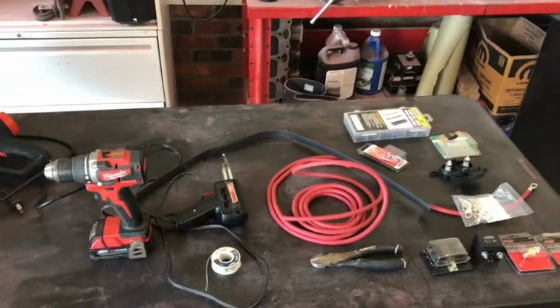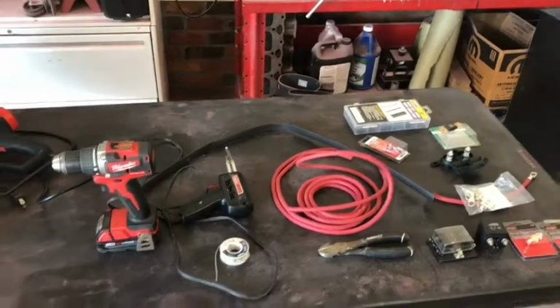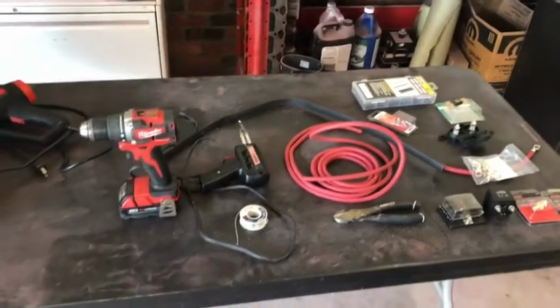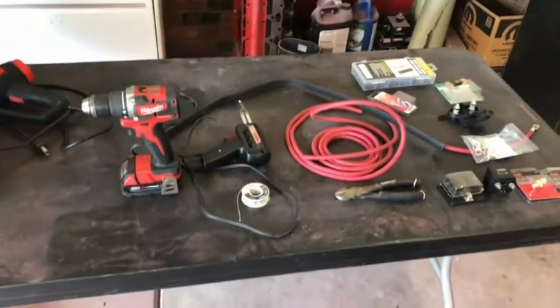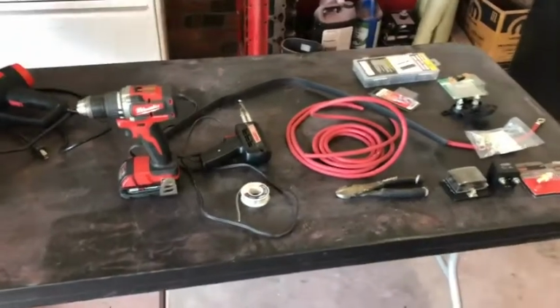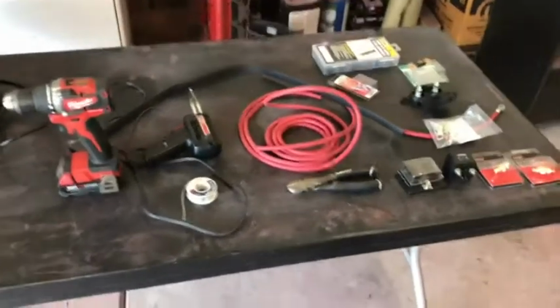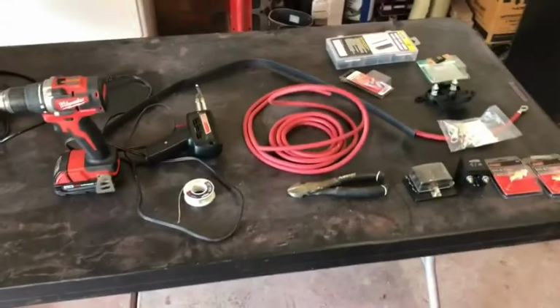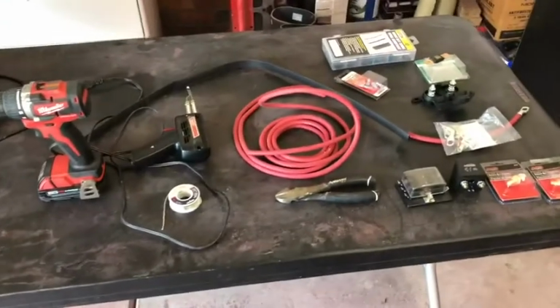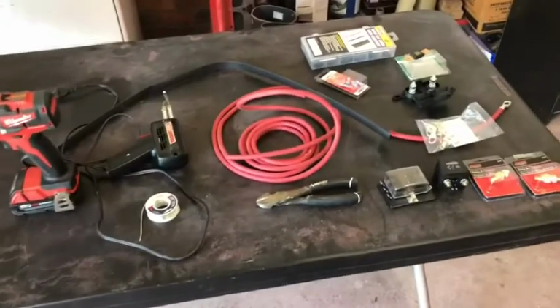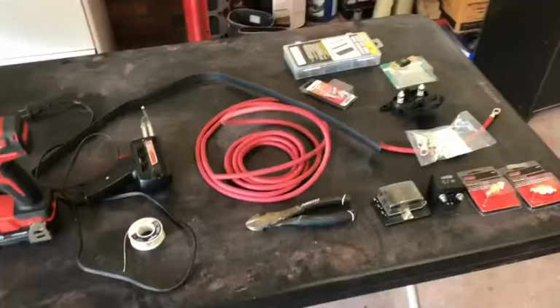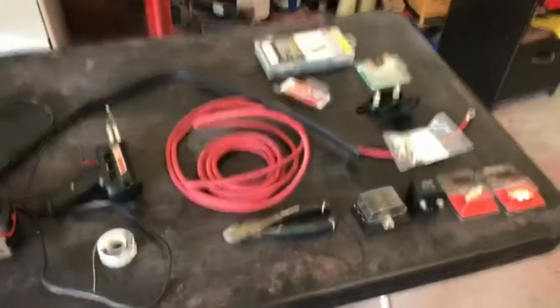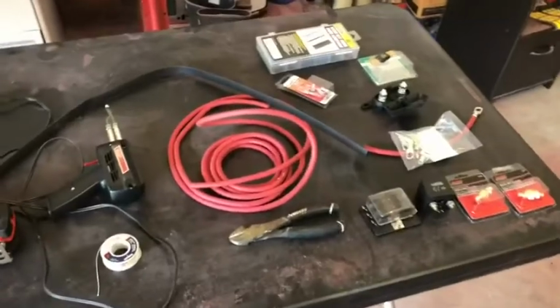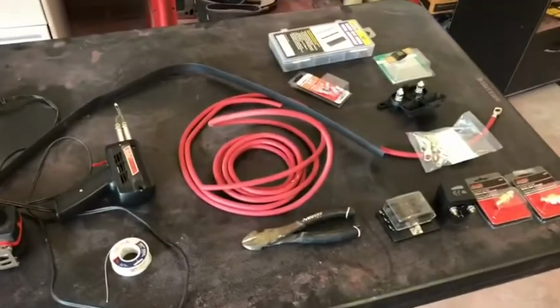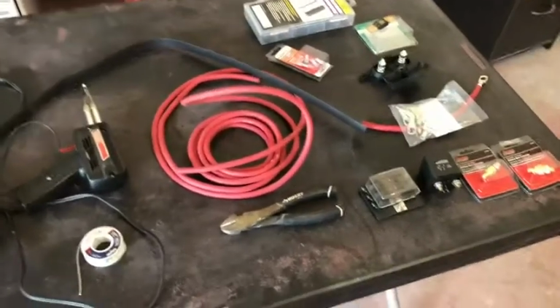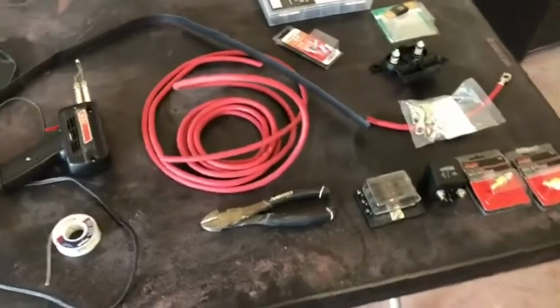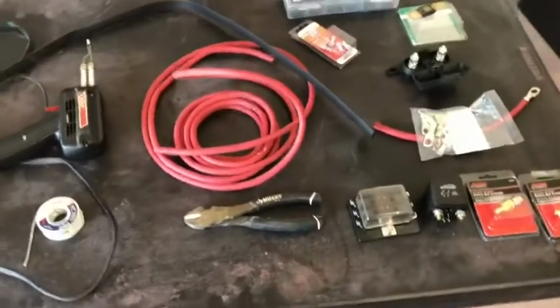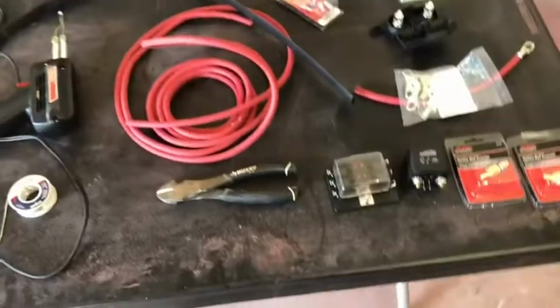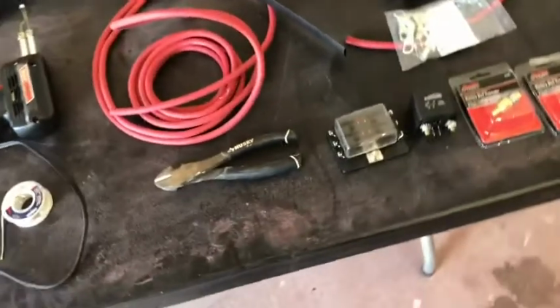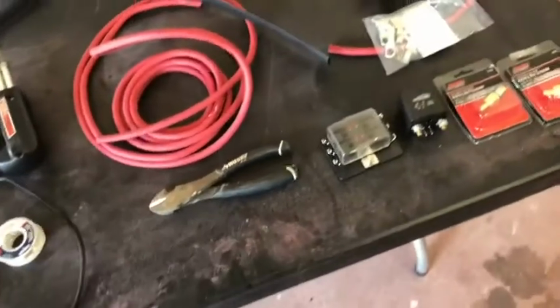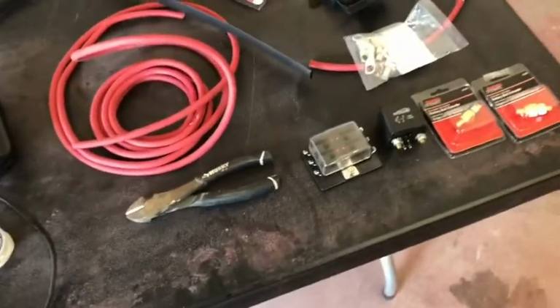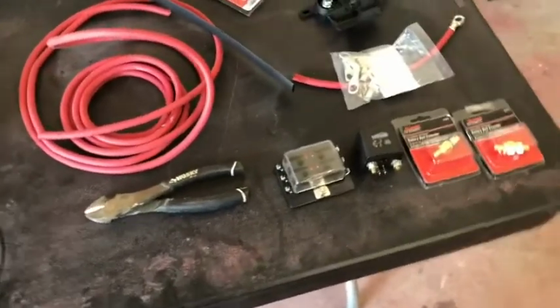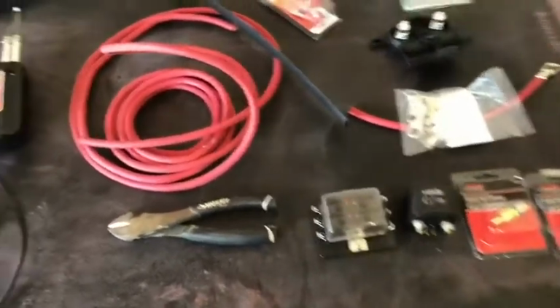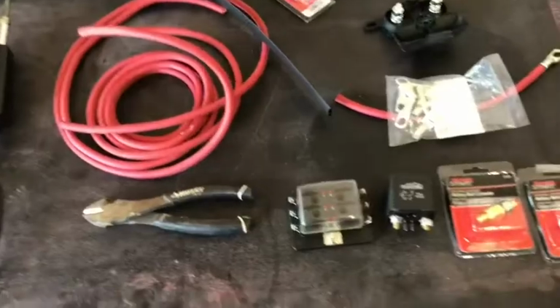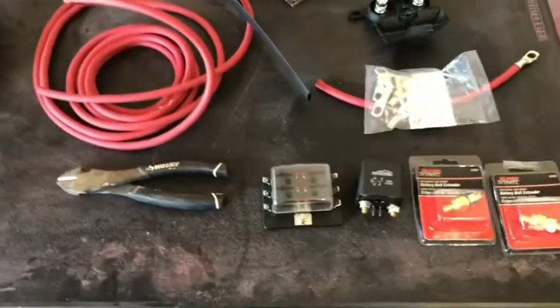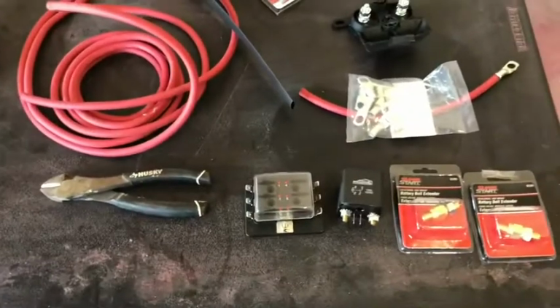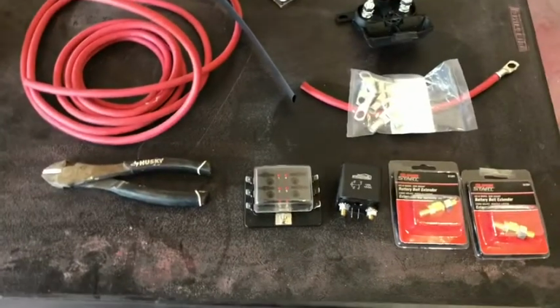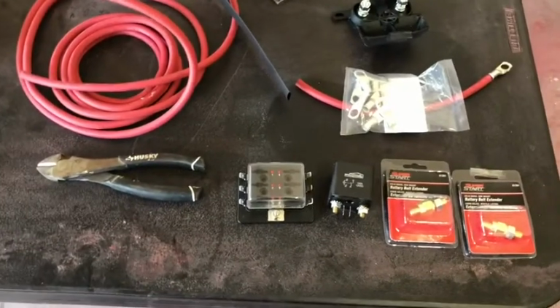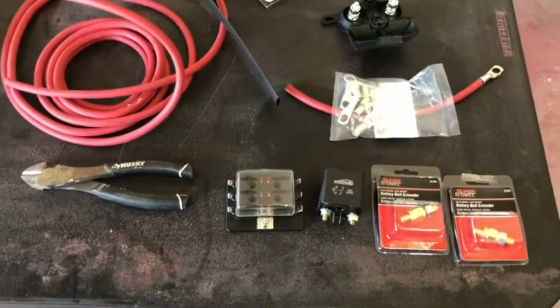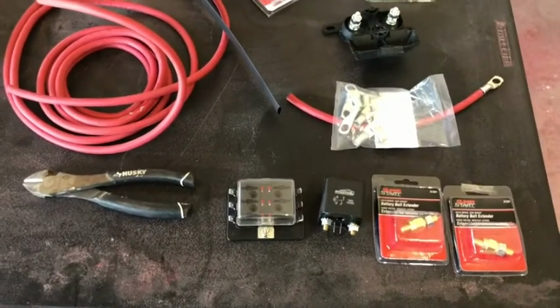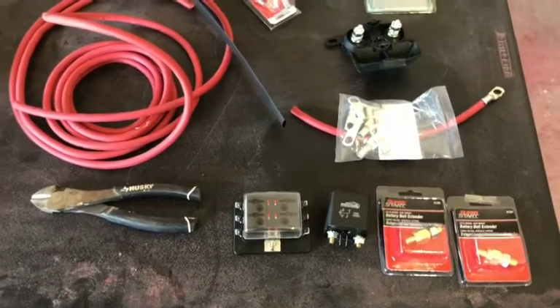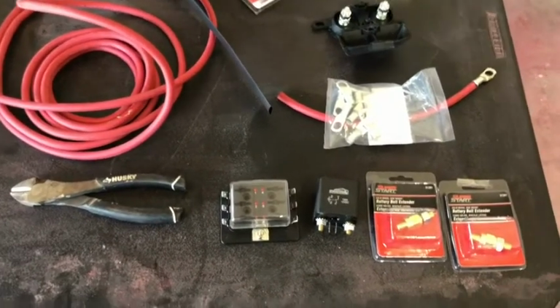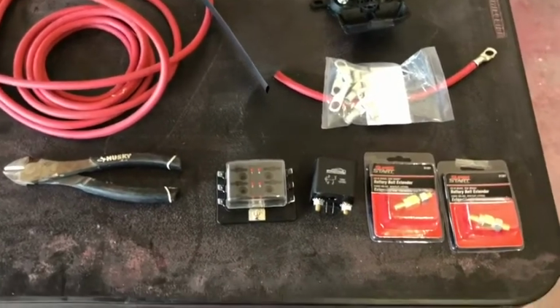Hey everybody, welcome back to my channel. Thanks for tuning back in. On this video we're going to be installing an extra fuse block, and I'm going to be doing it as a key-on ignition source fuse block.